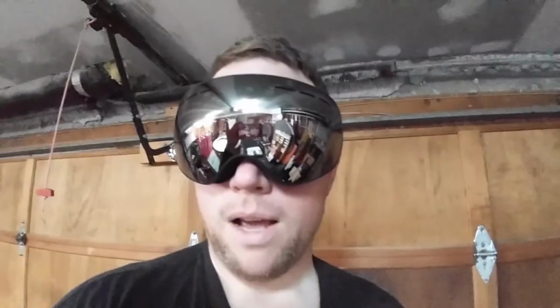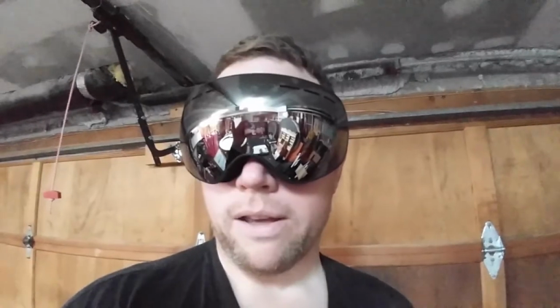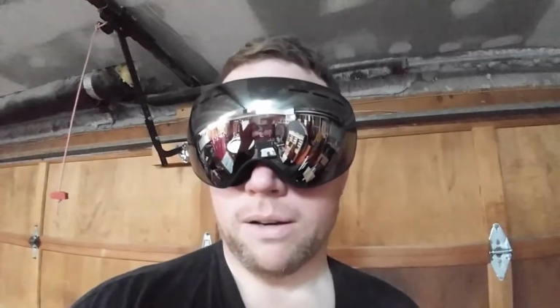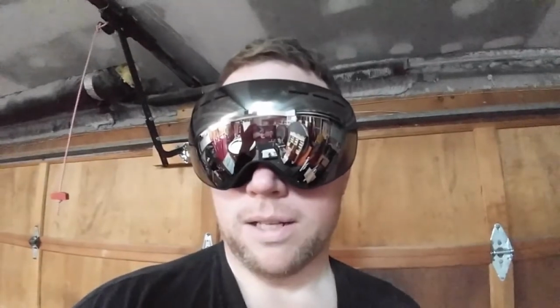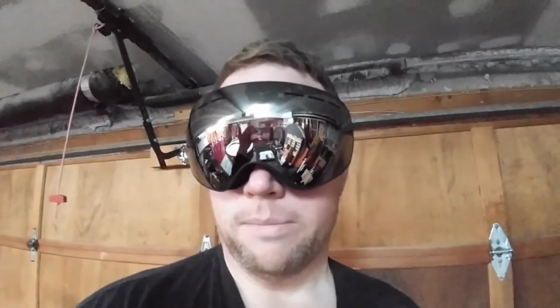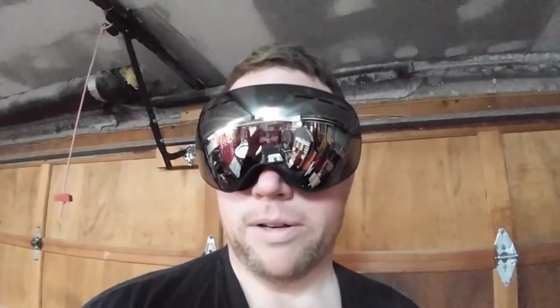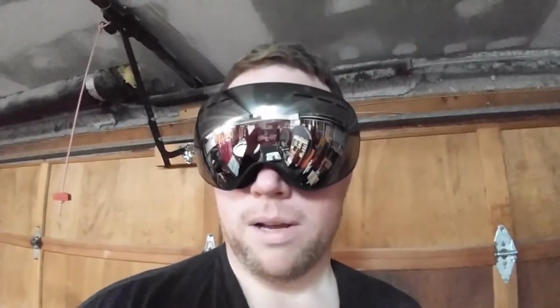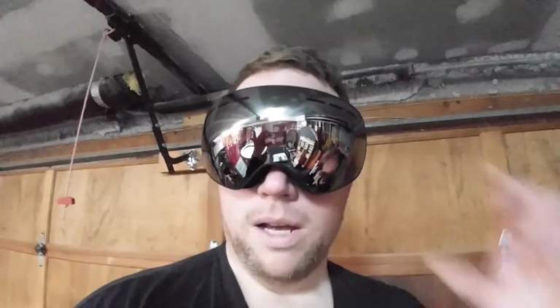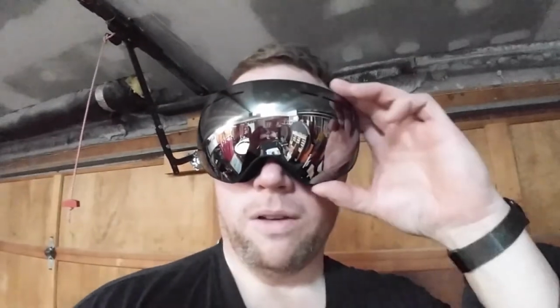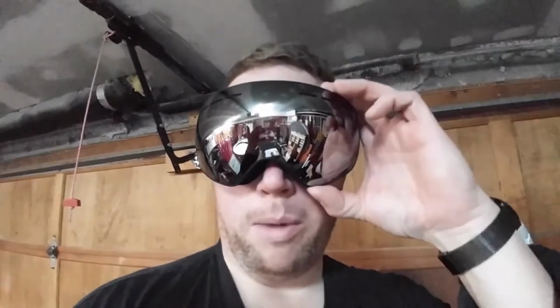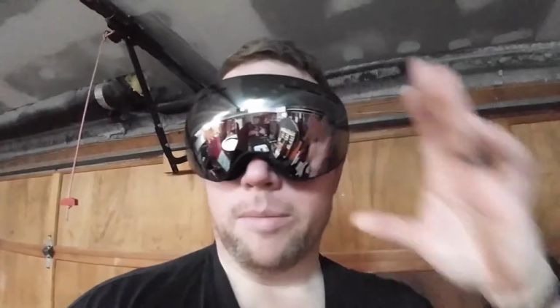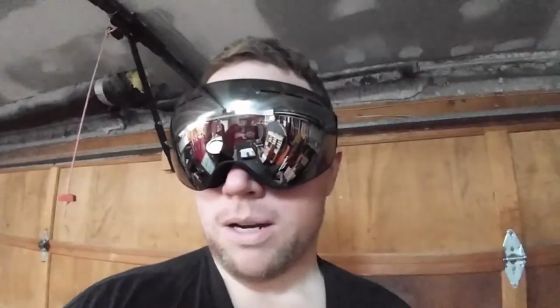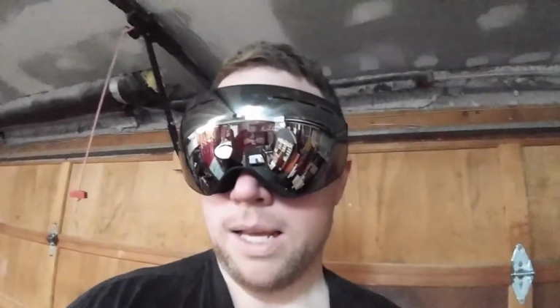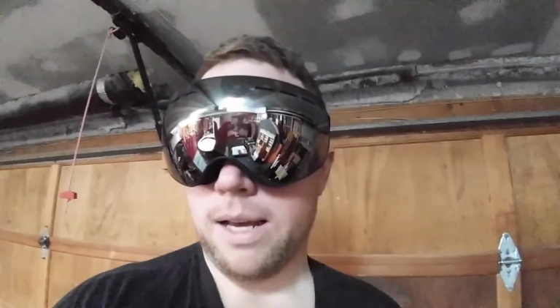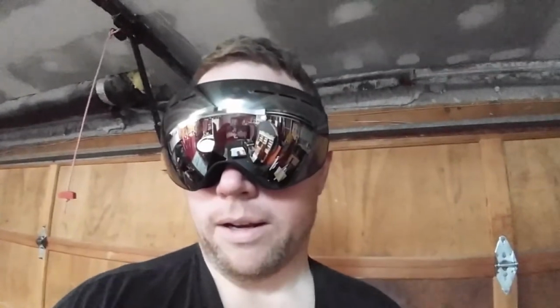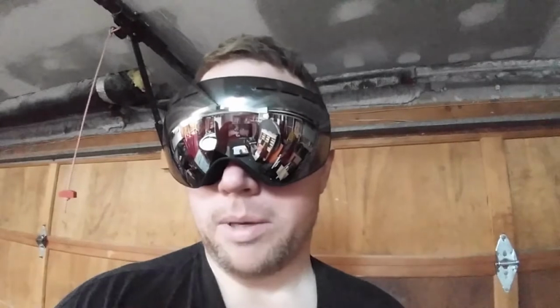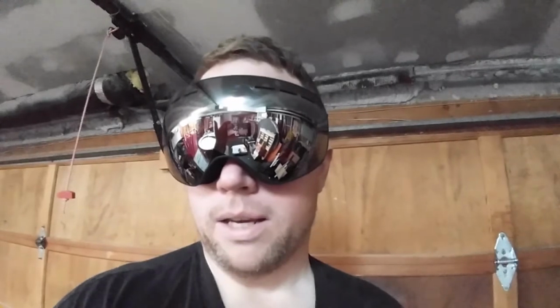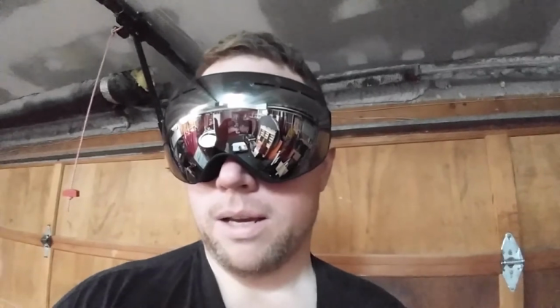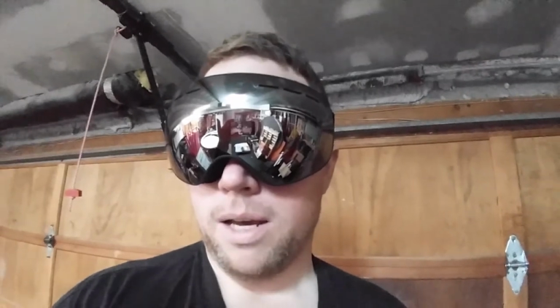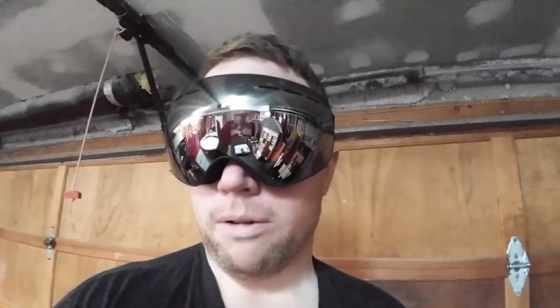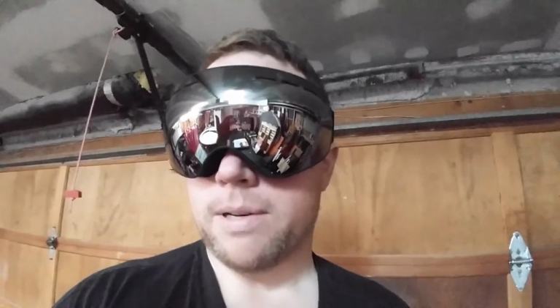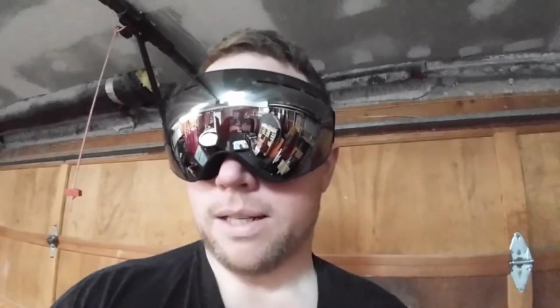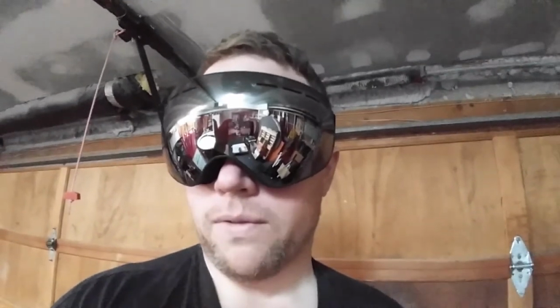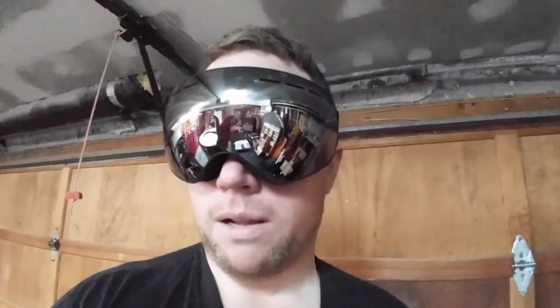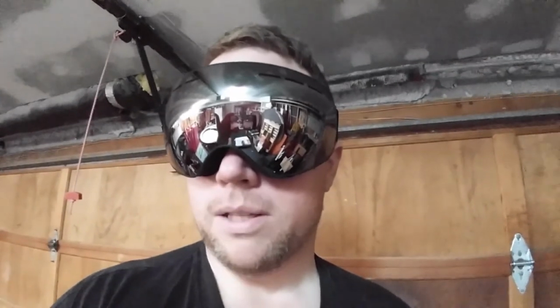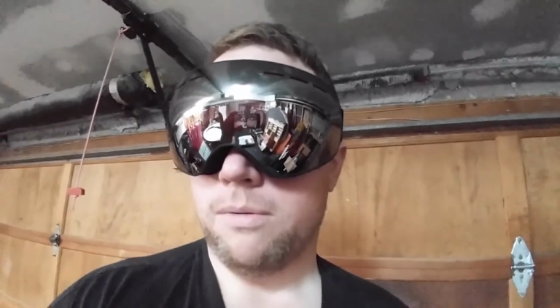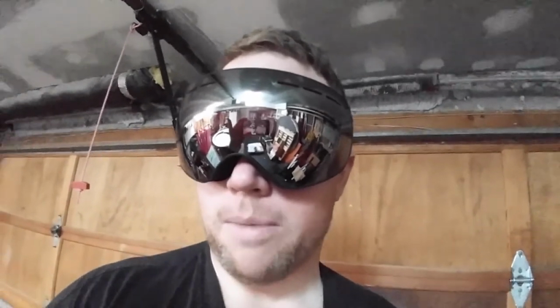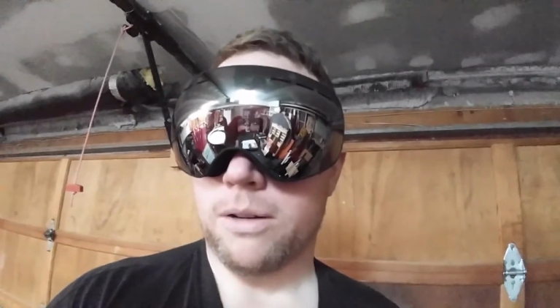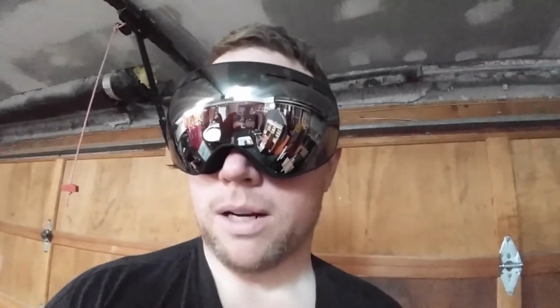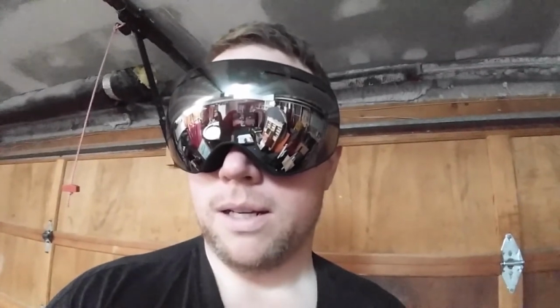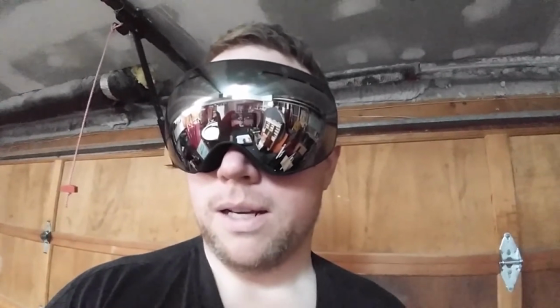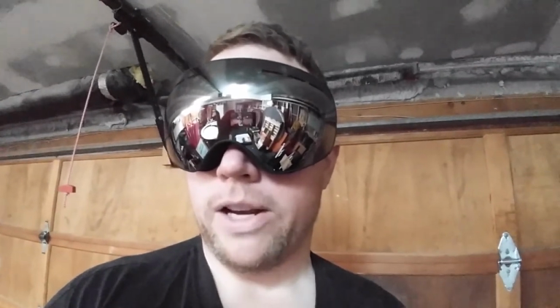I think once it gets to be wintertime with my balaclava on, I think I'll be pretty well protected at least from the elements when I'm biking to work every day.